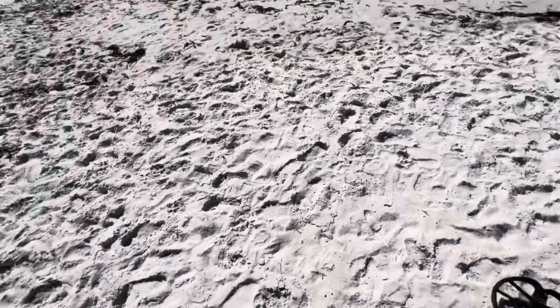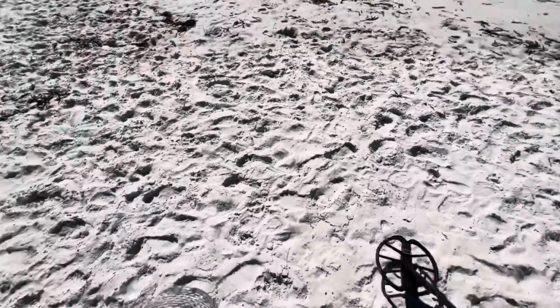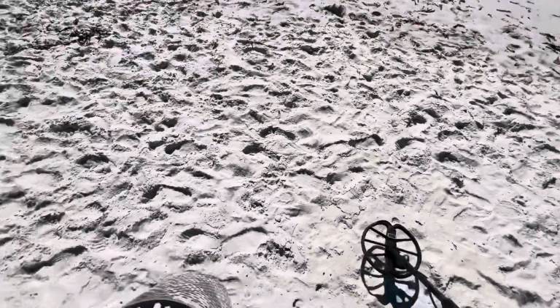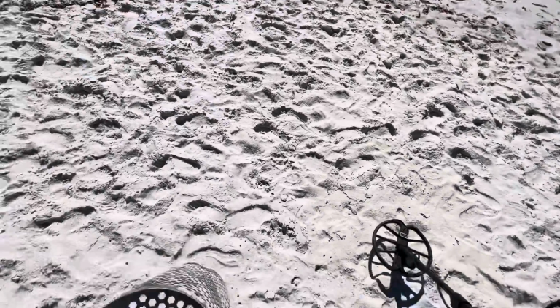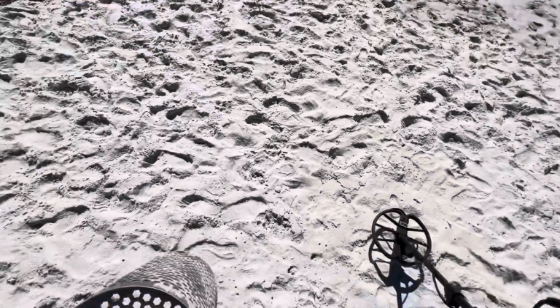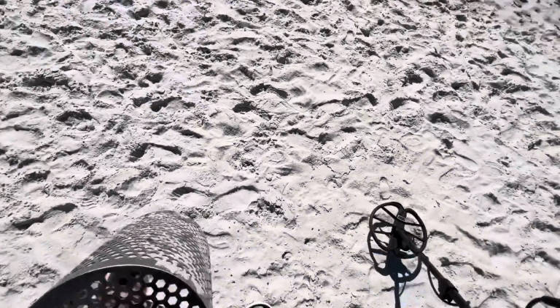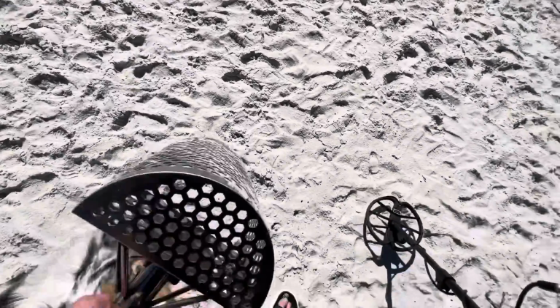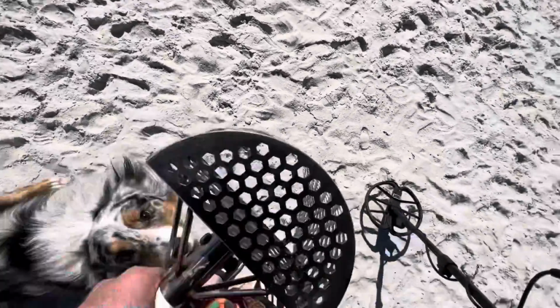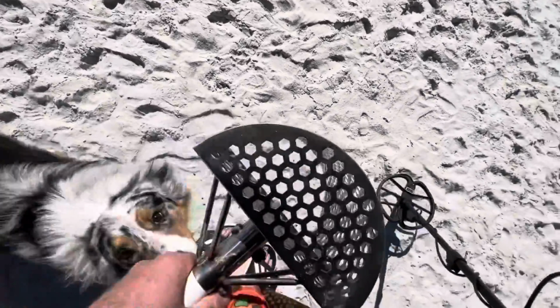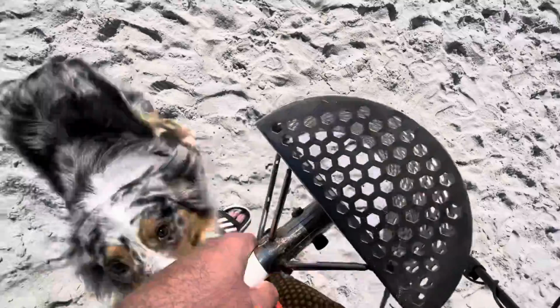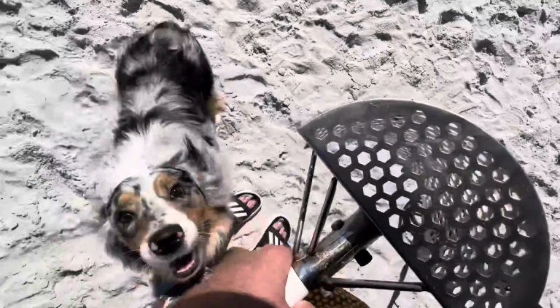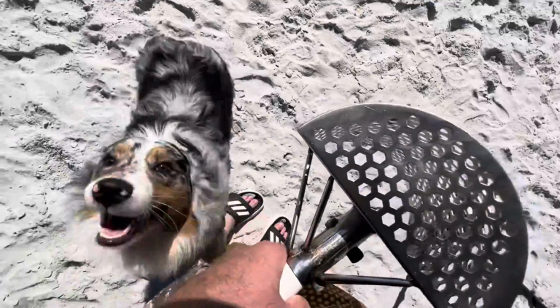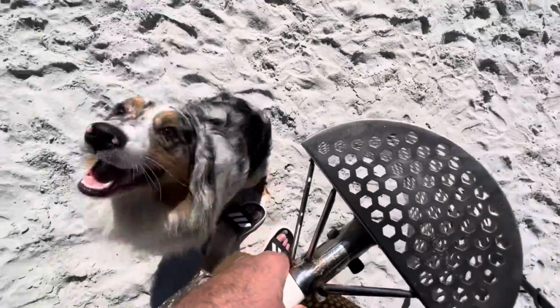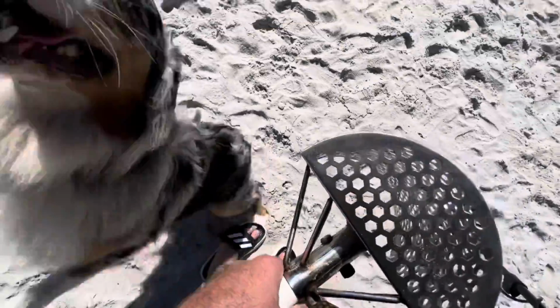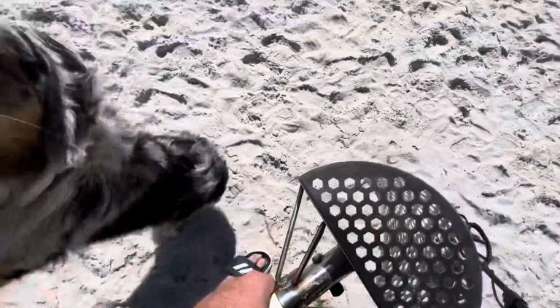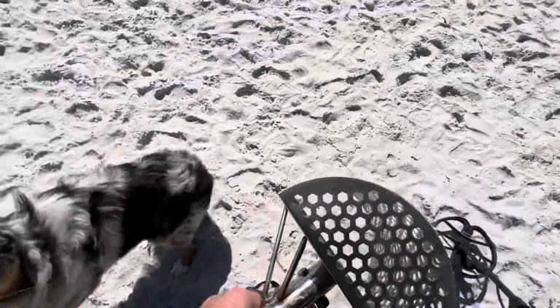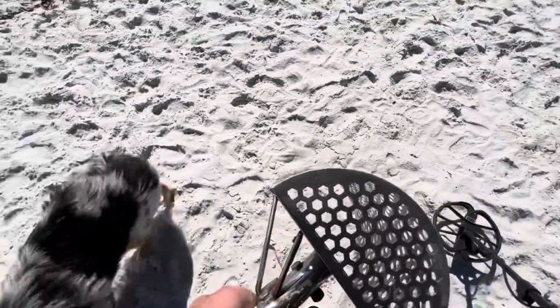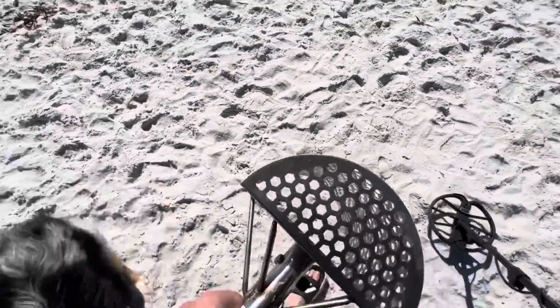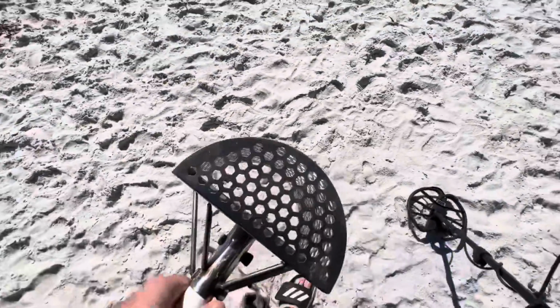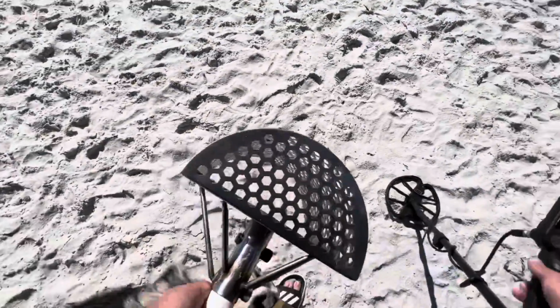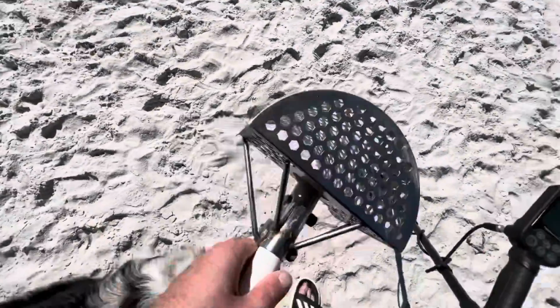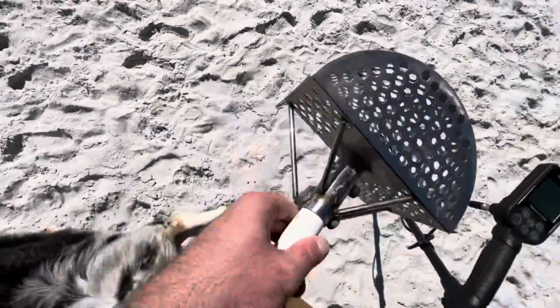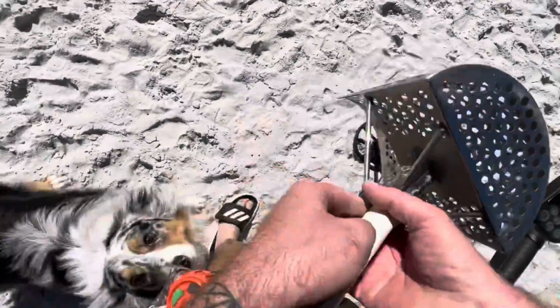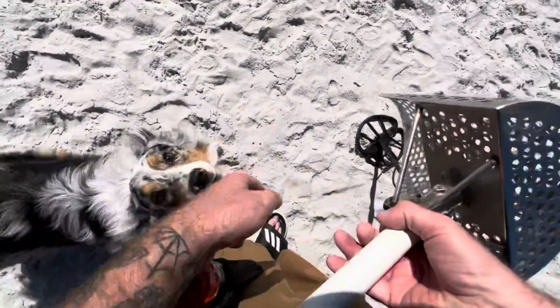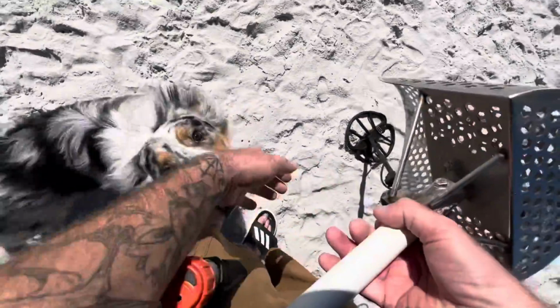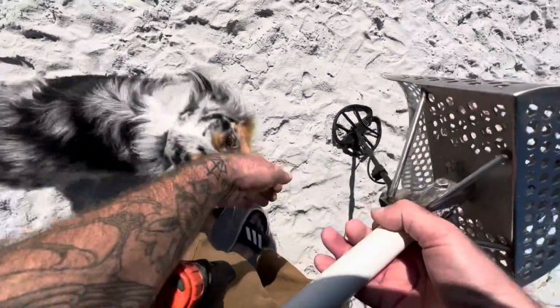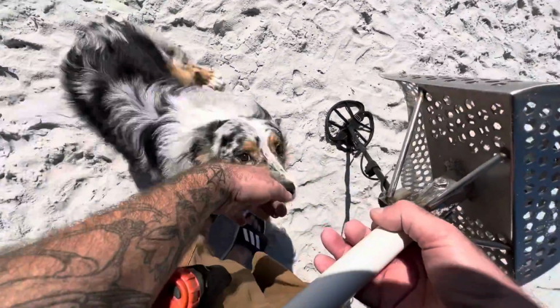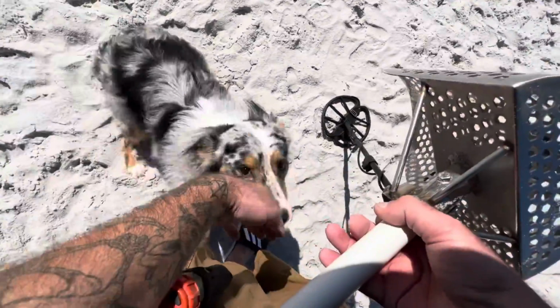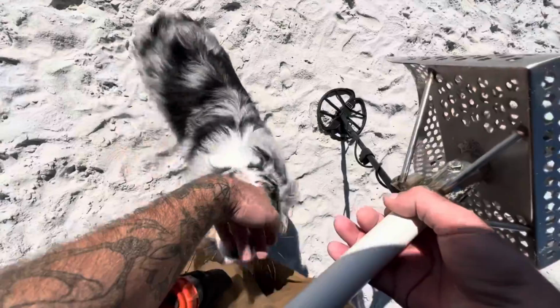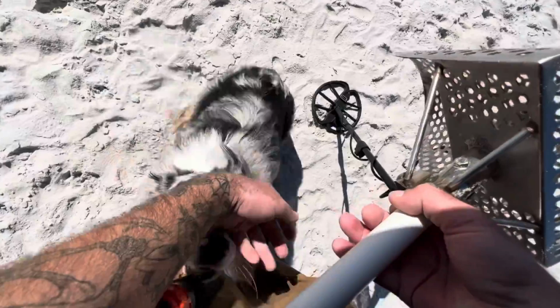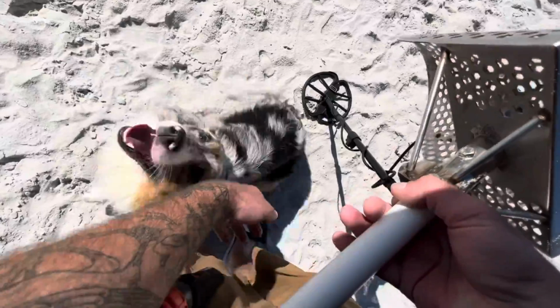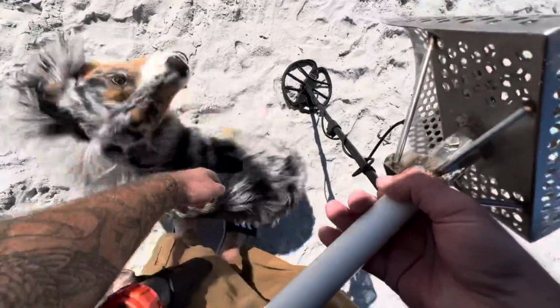Hey doggie, hi there — hello, hello, hi, good dog.